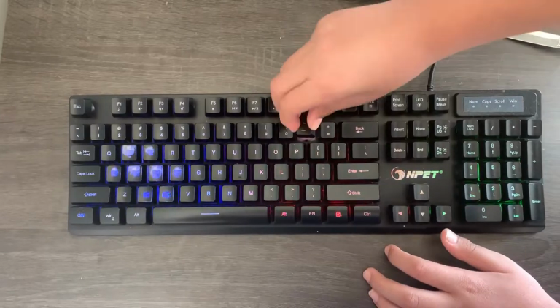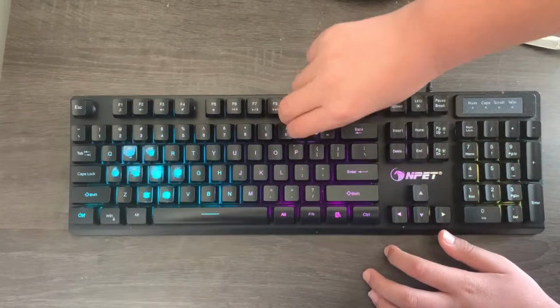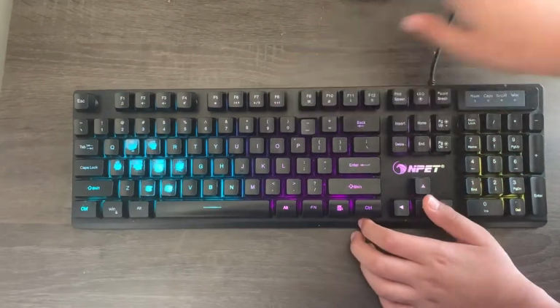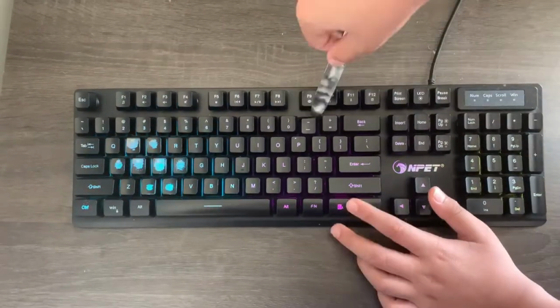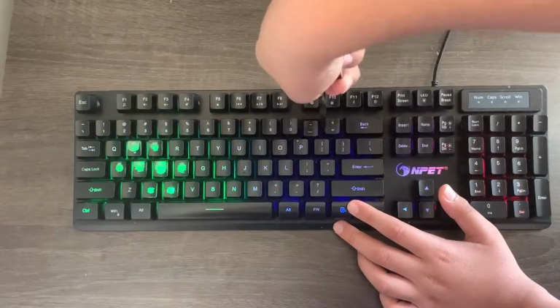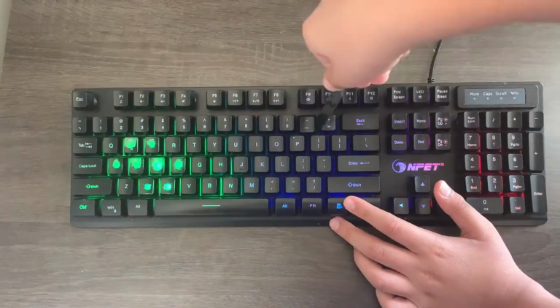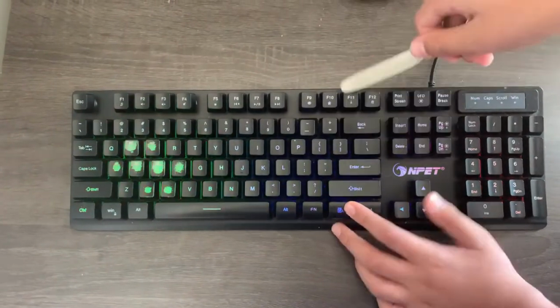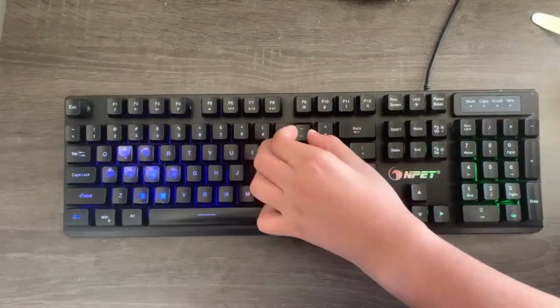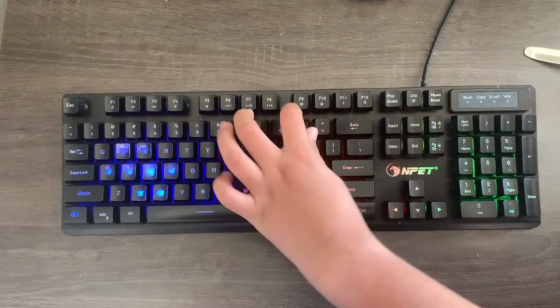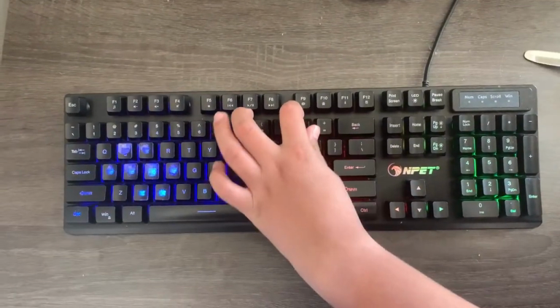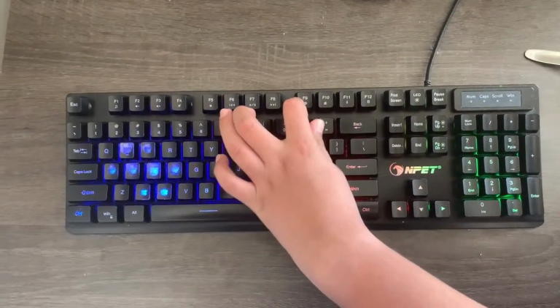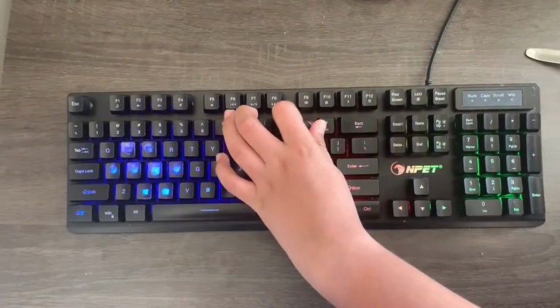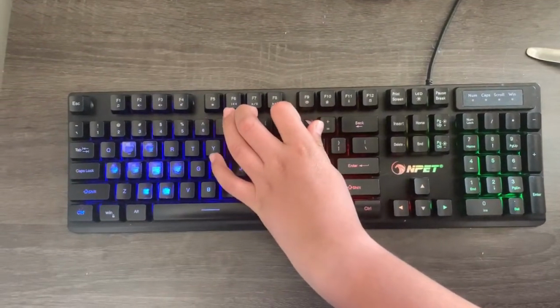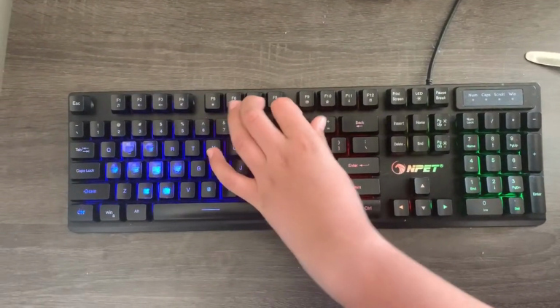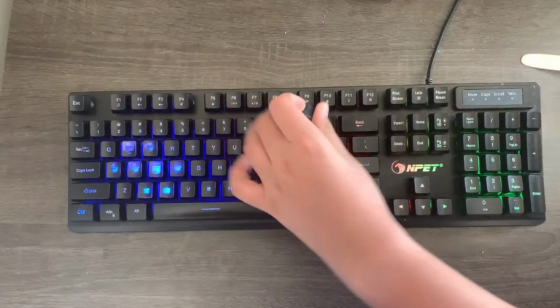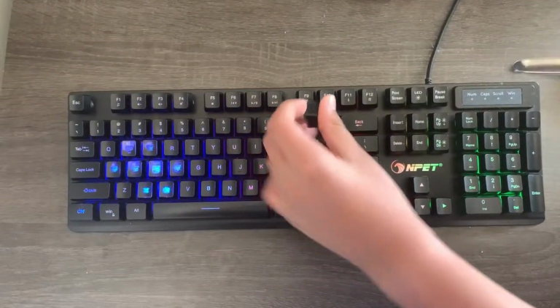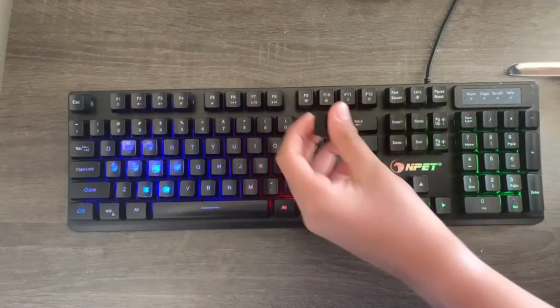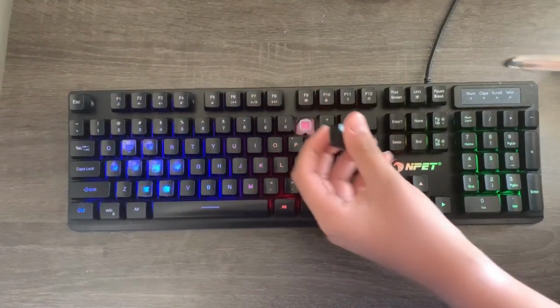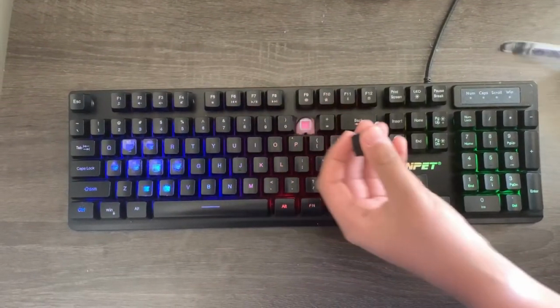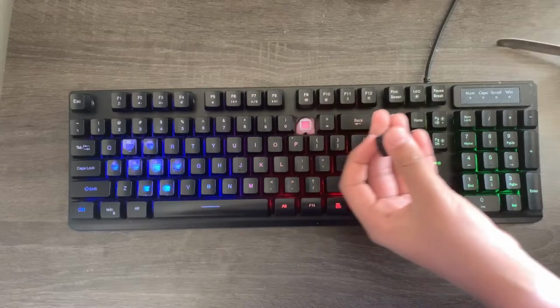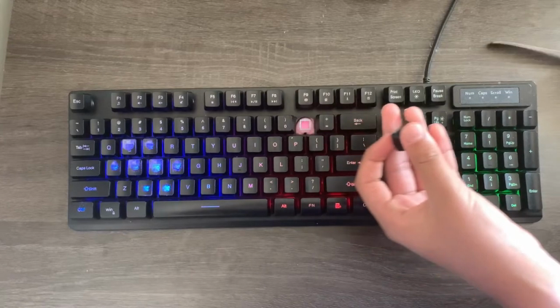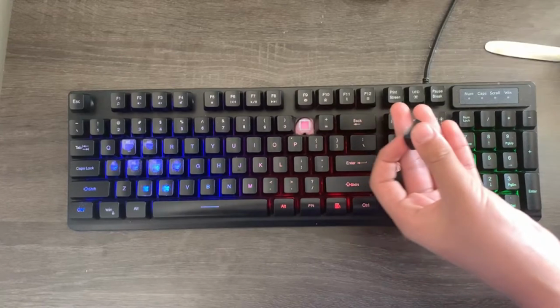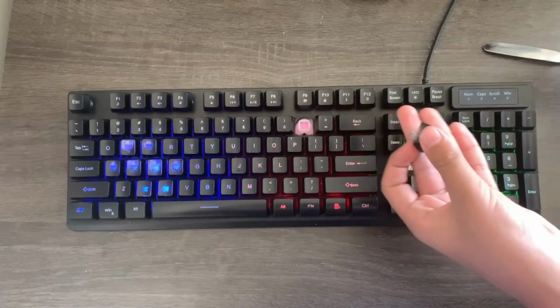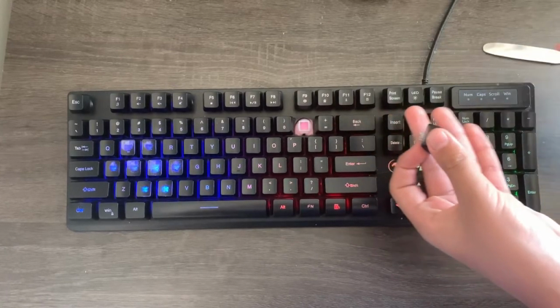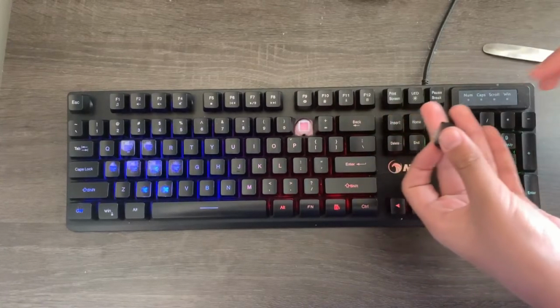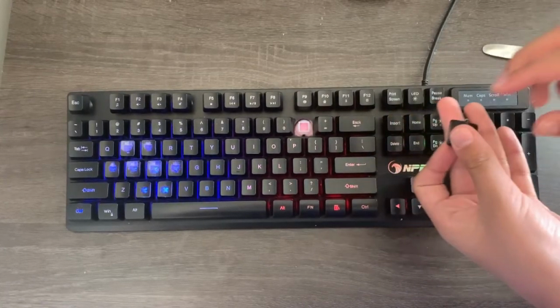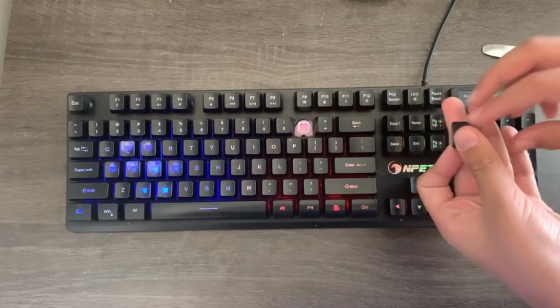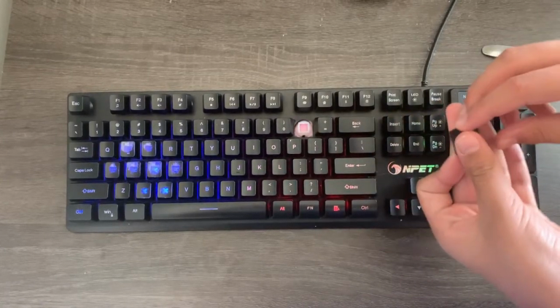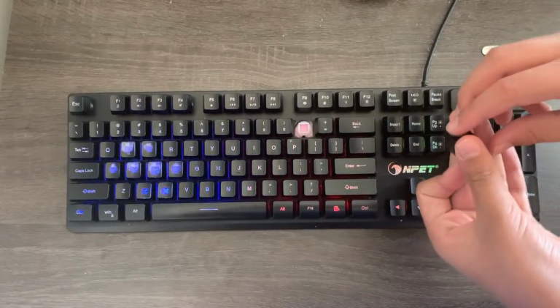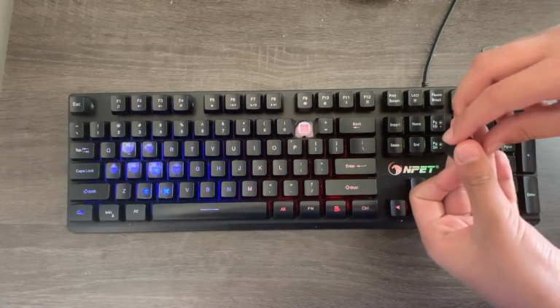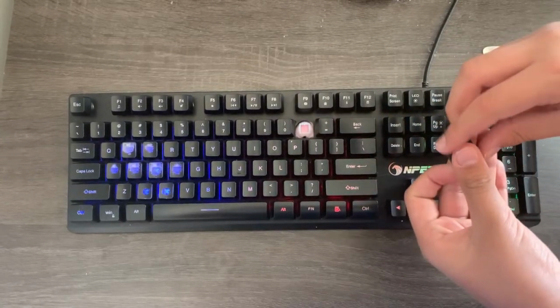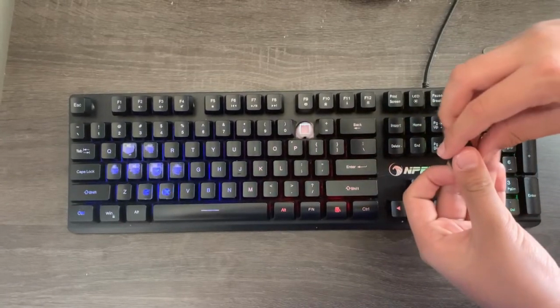Just so you don't put your keycaps in the wrong place, I would recommend taking a picture of your keyboard before taking the keycaps off for reference.